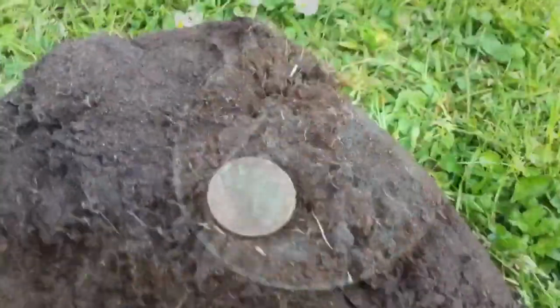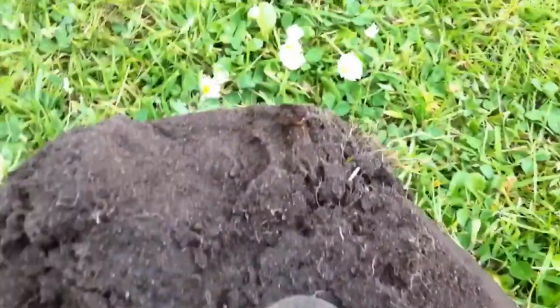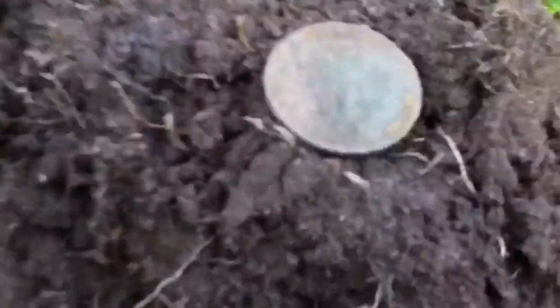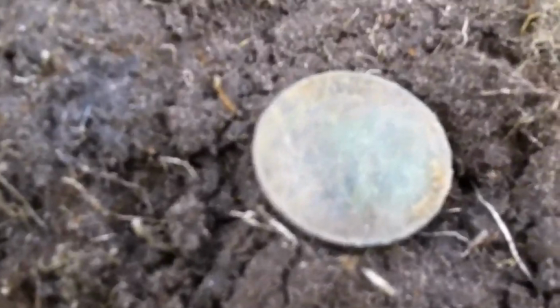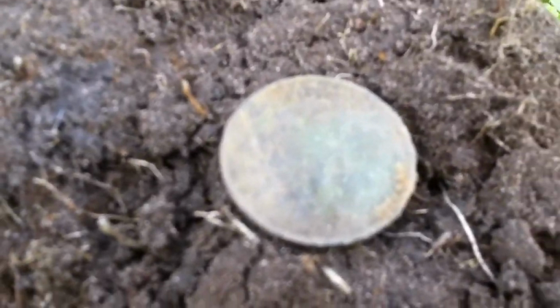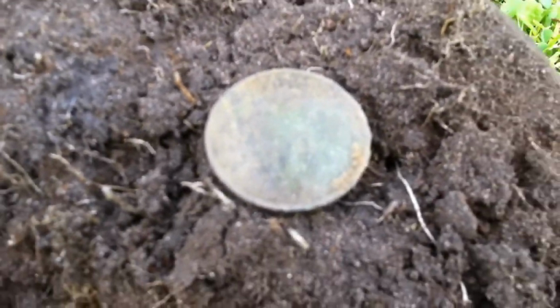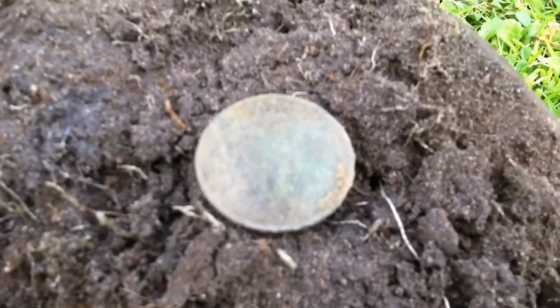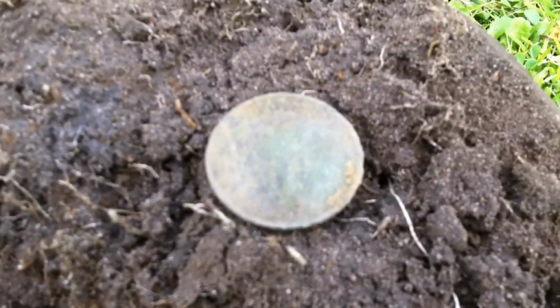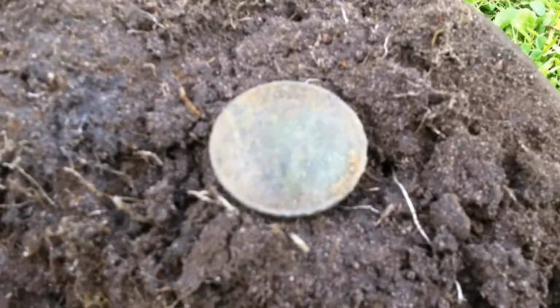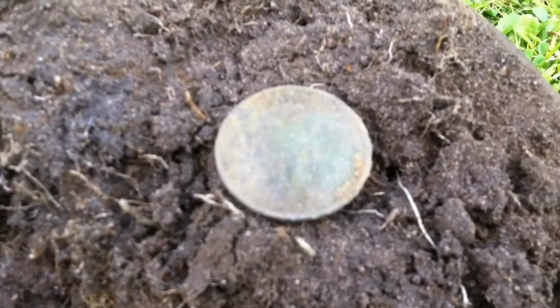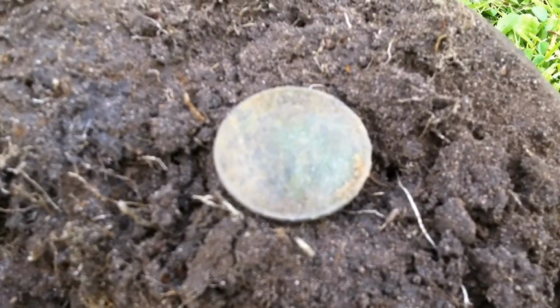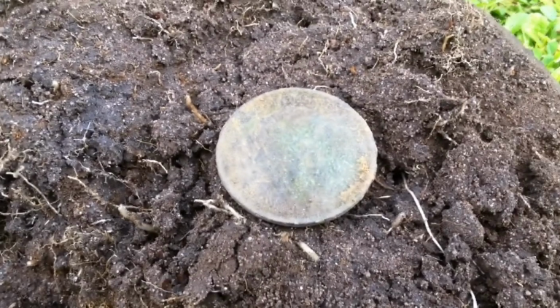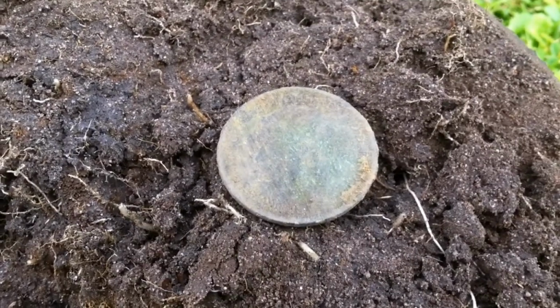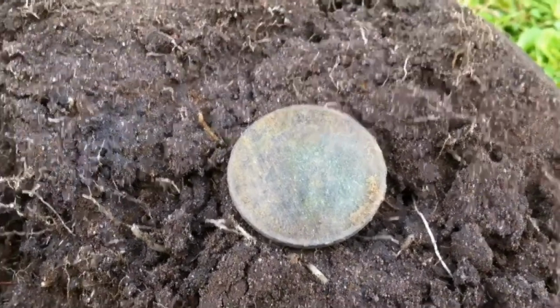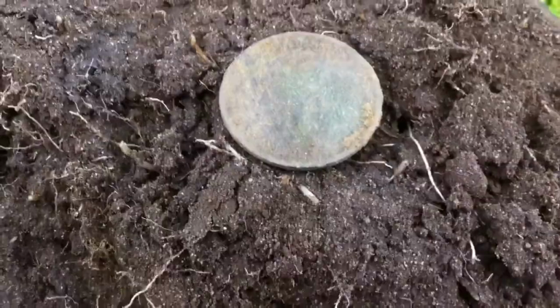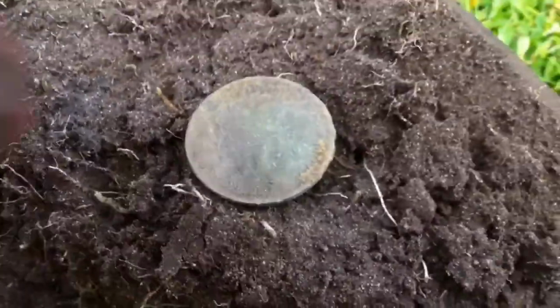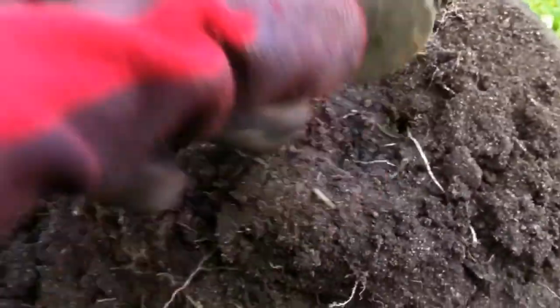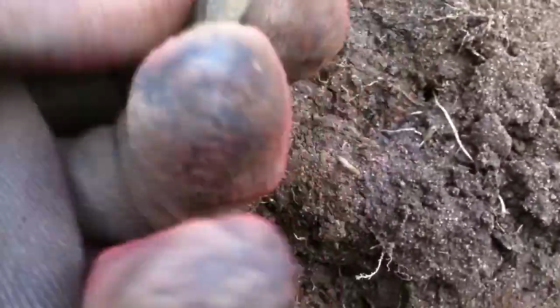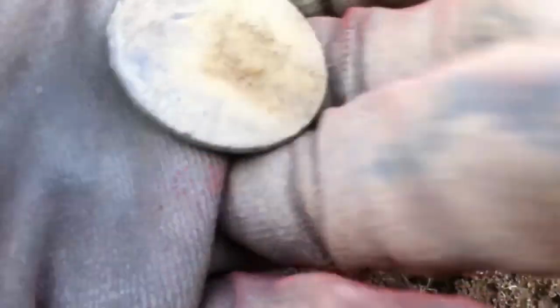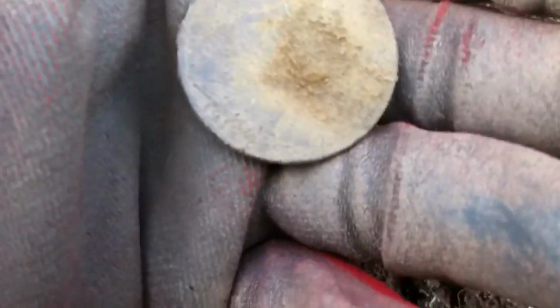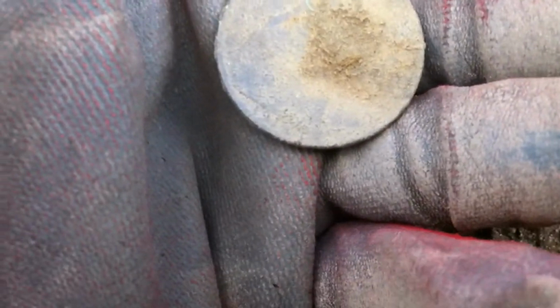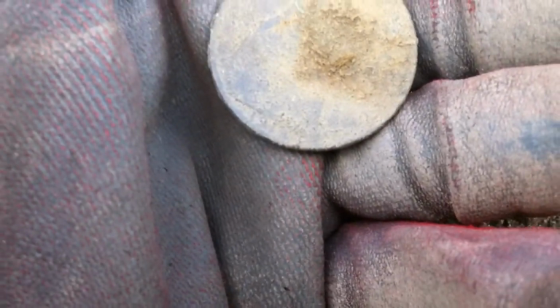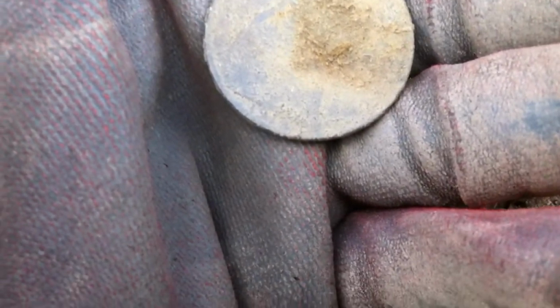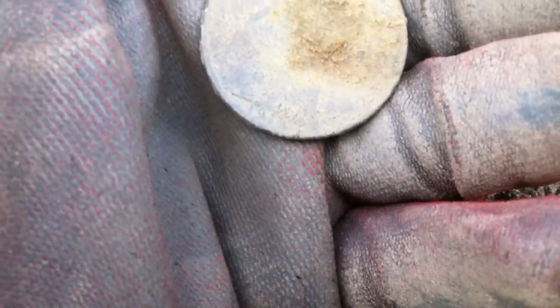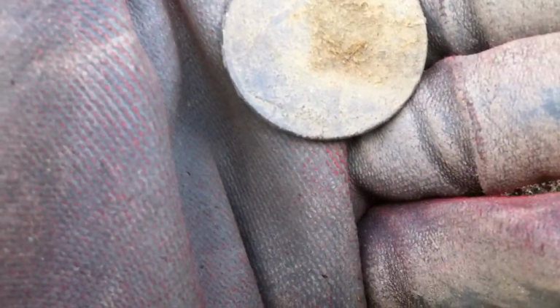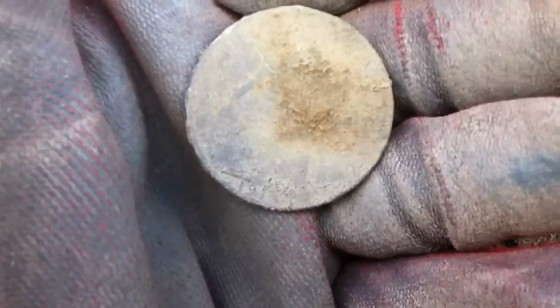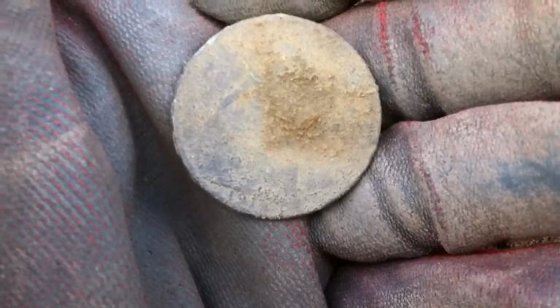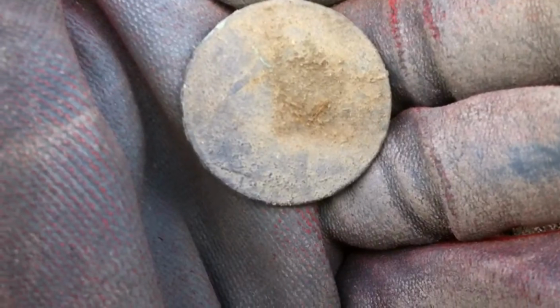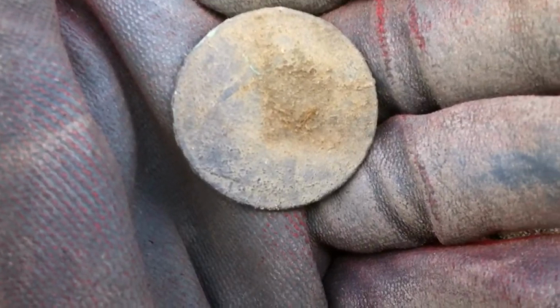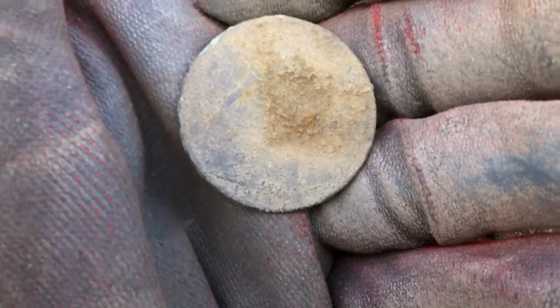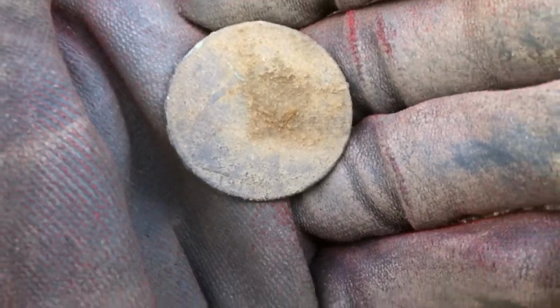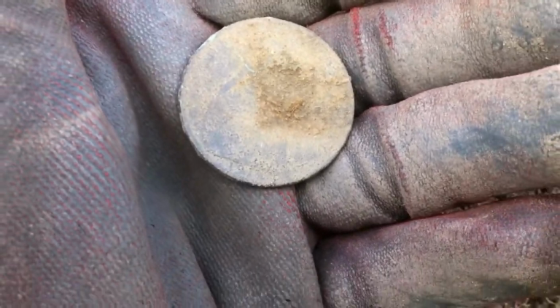Okay, next is a George V penny. I can't quite get a date just yet. 1917 possibly. Okay, let's move on.